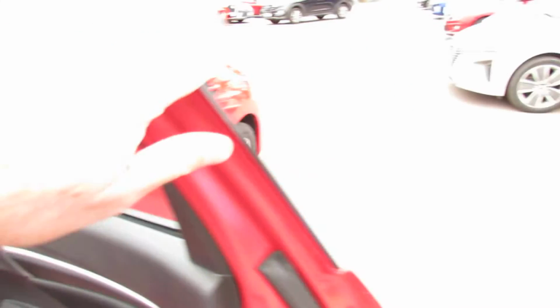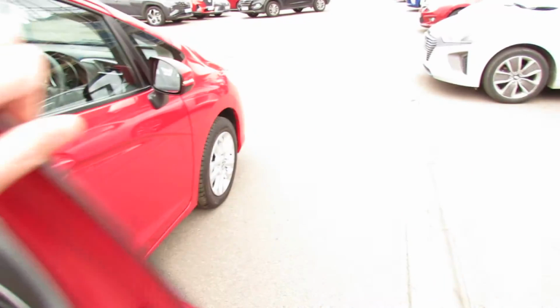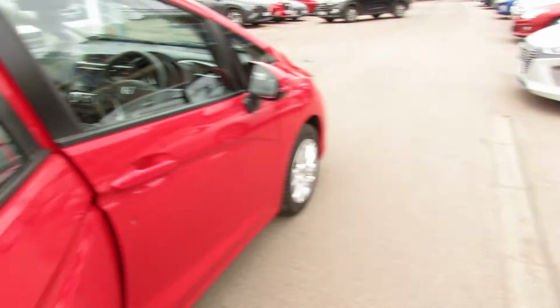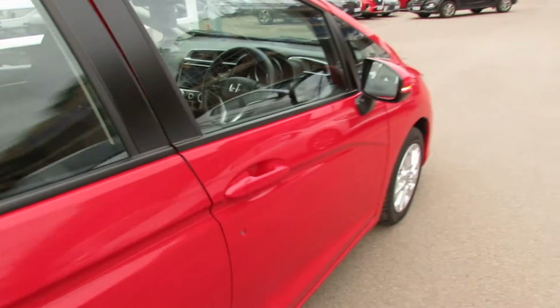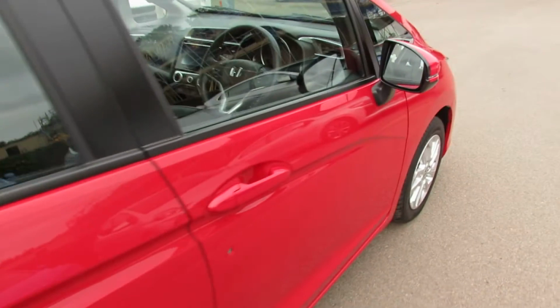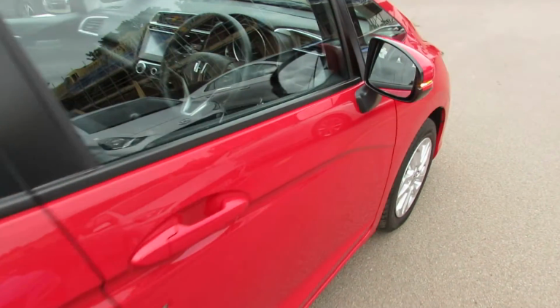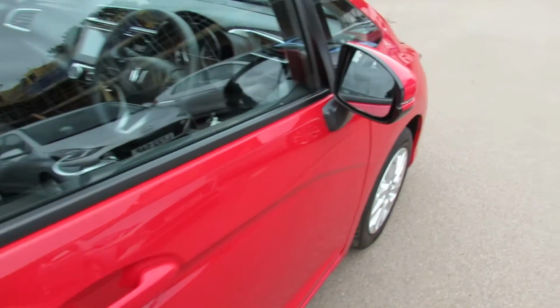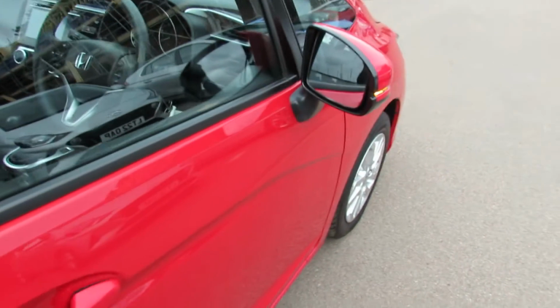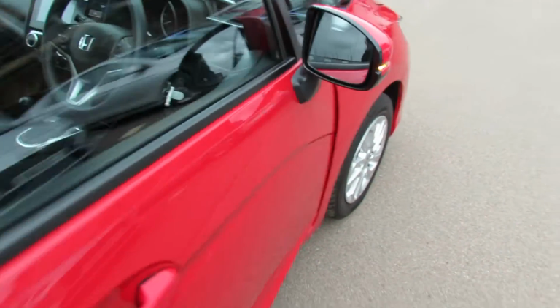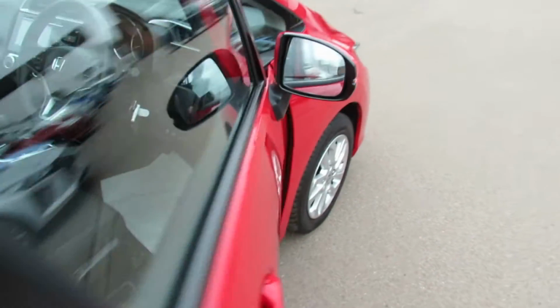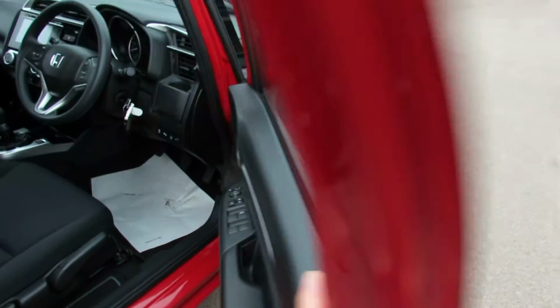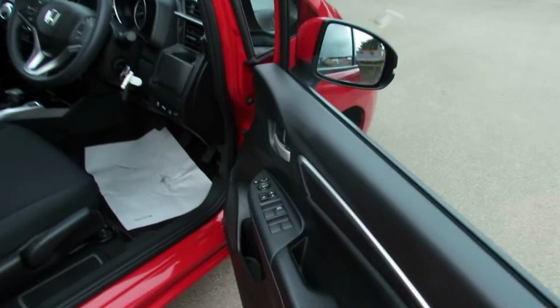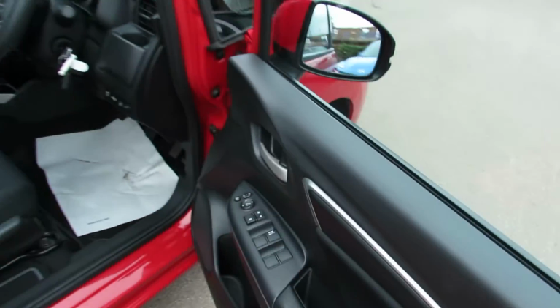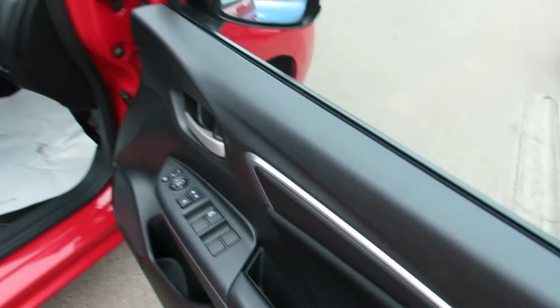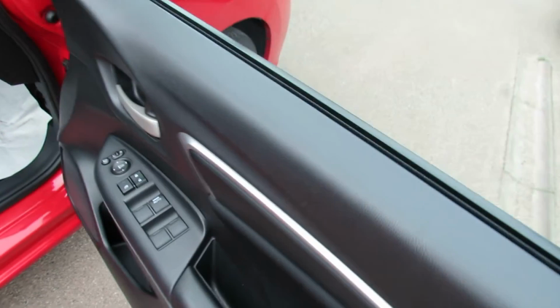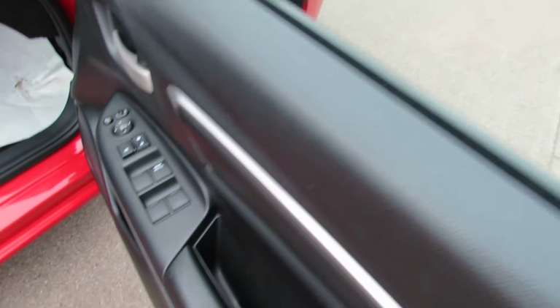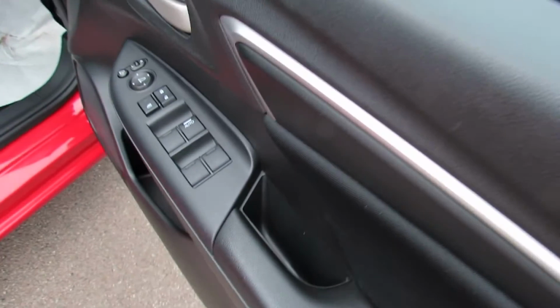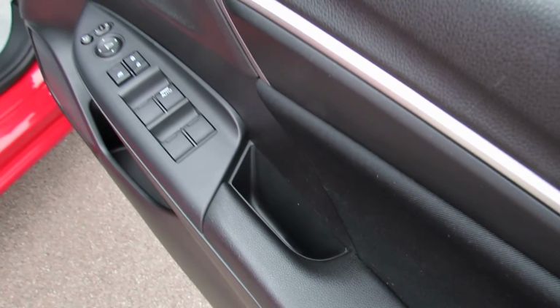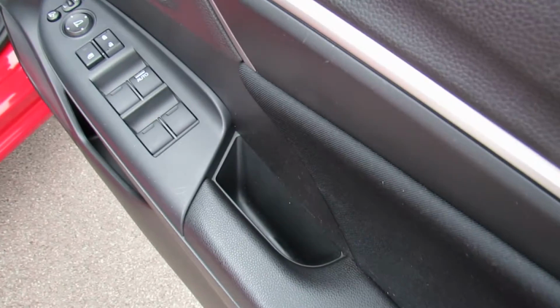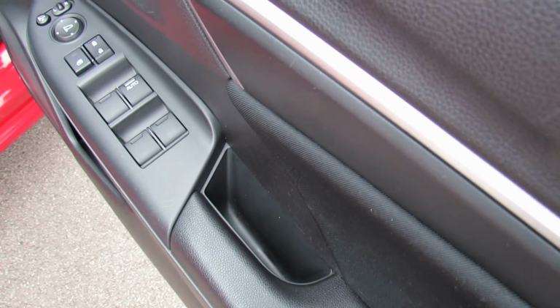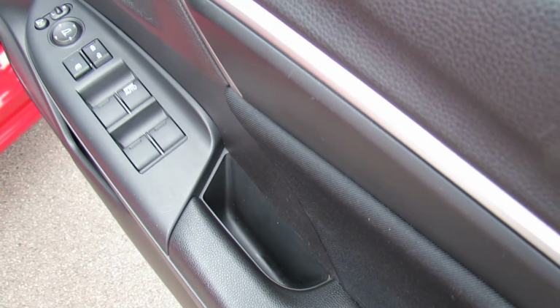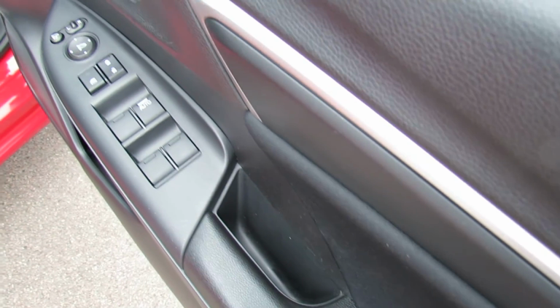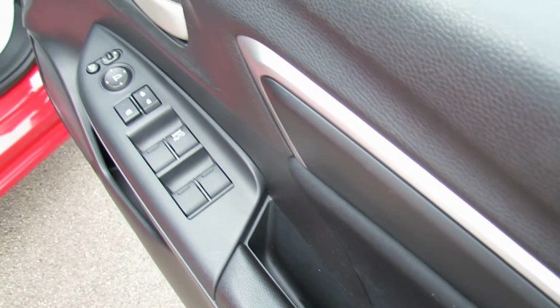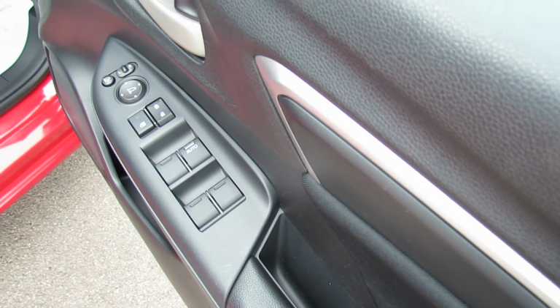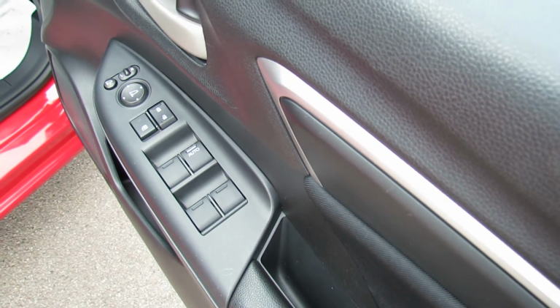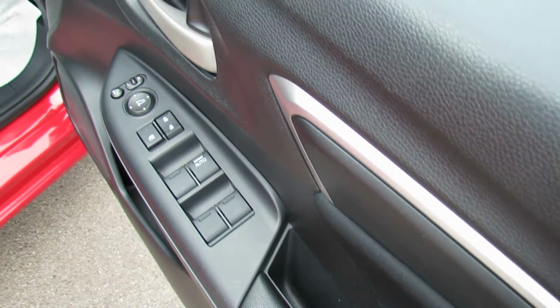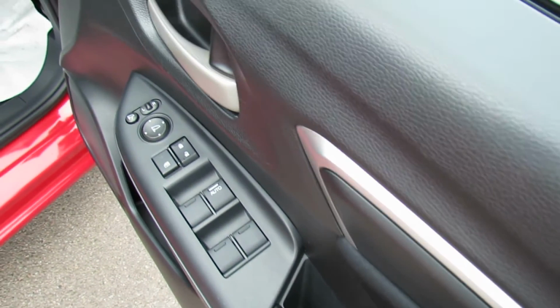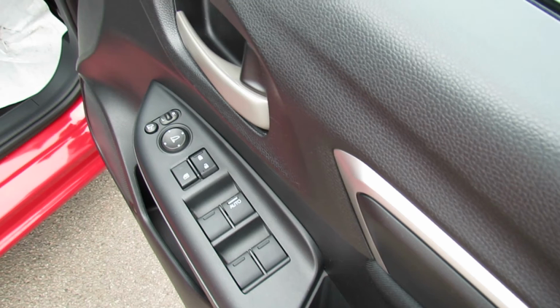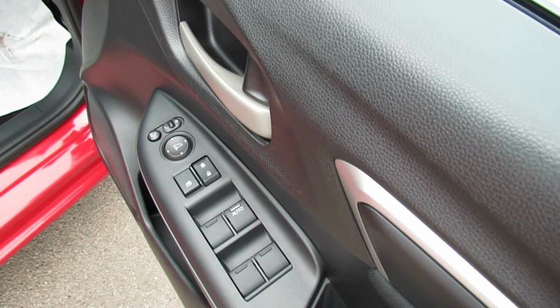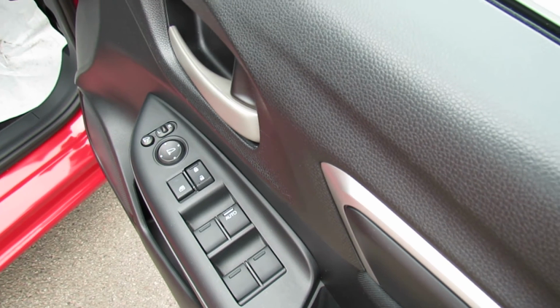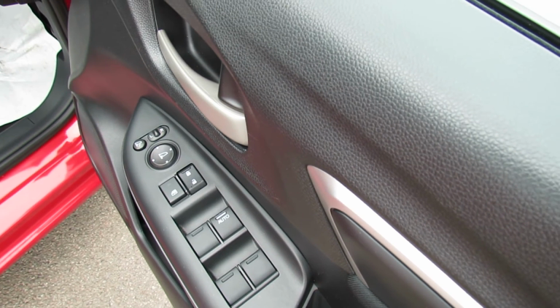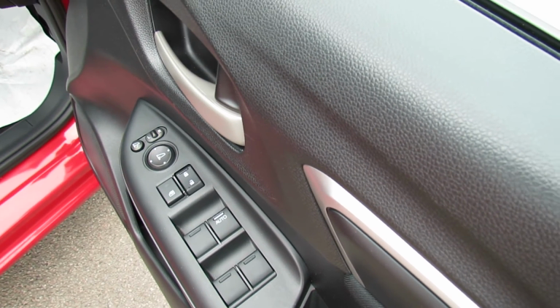The car comes with two remote control keys. Now on the driver's door, let's just show you this — you've got control over all four electric windows, your central door locking and also your electric folding door mirrors.